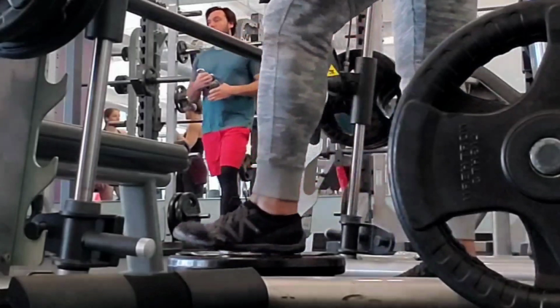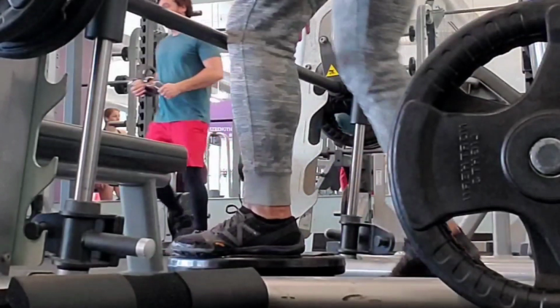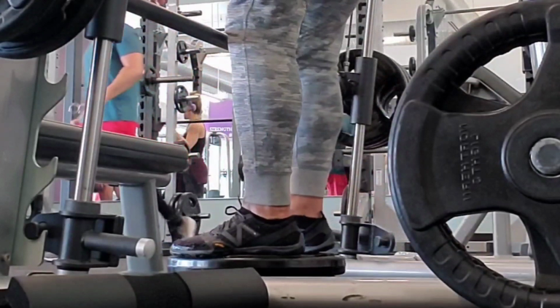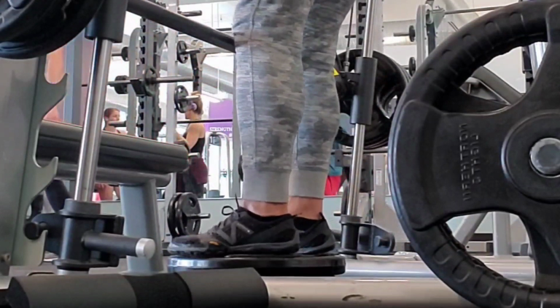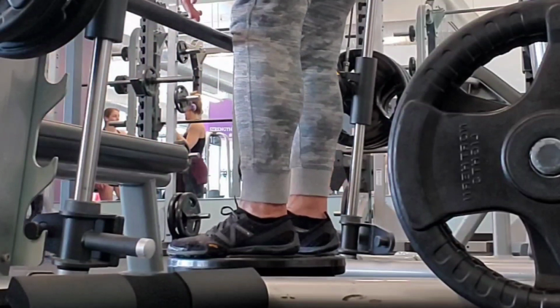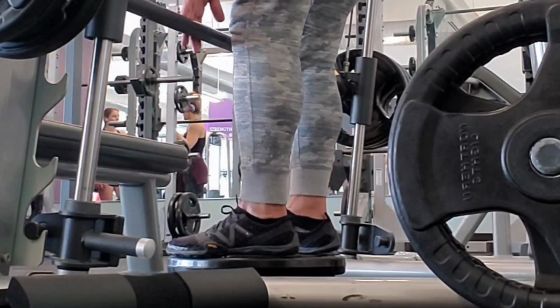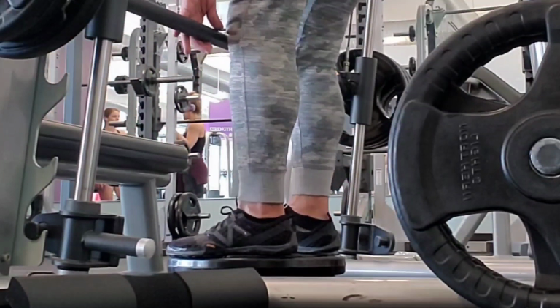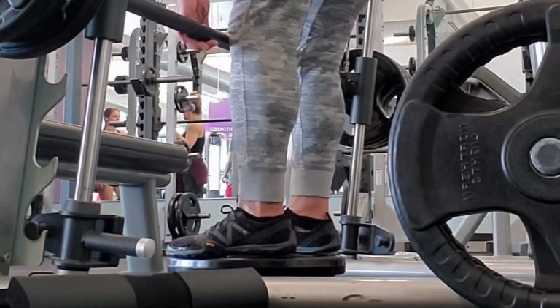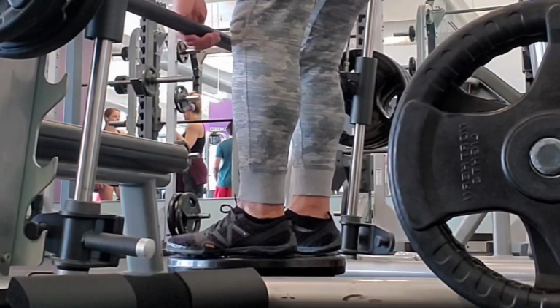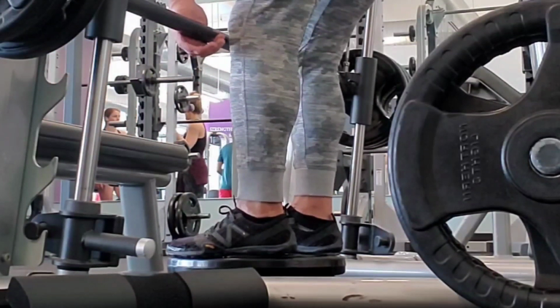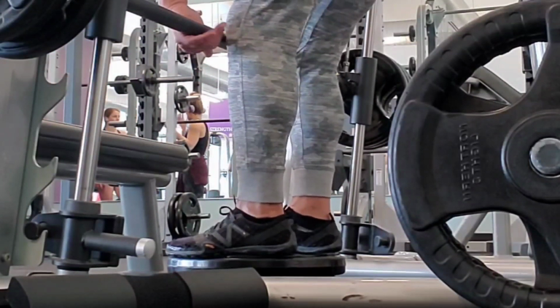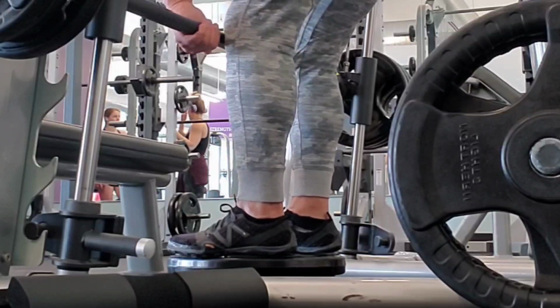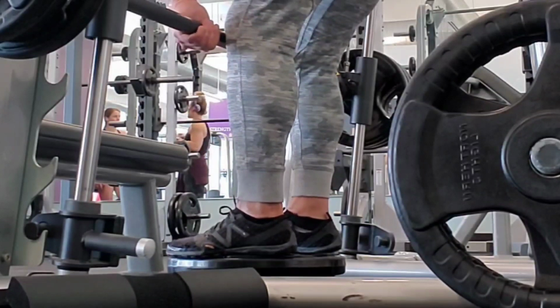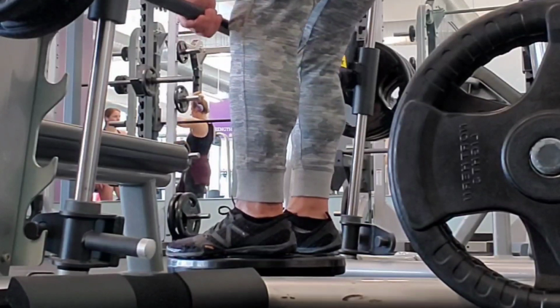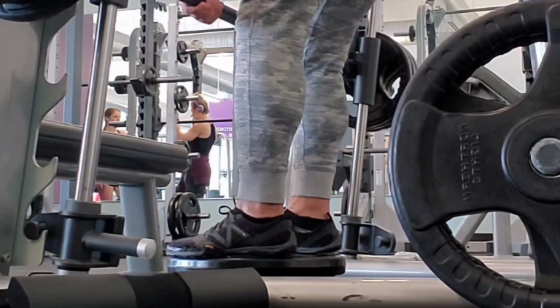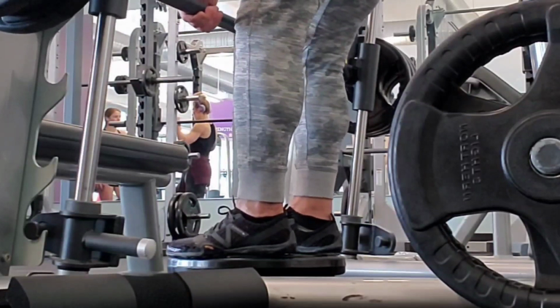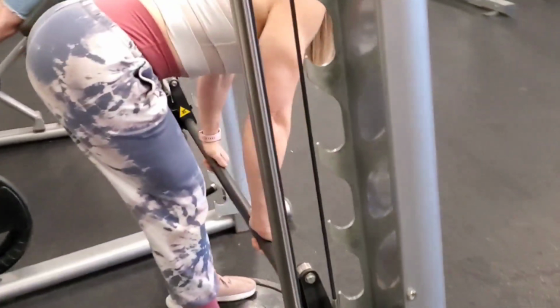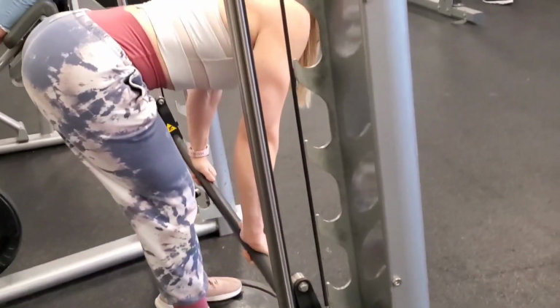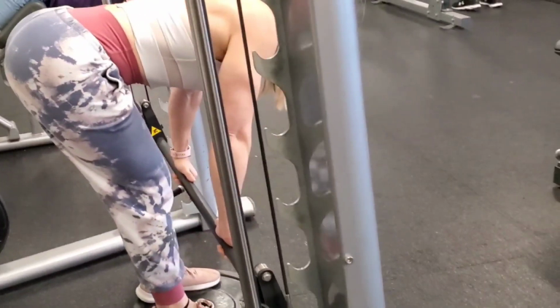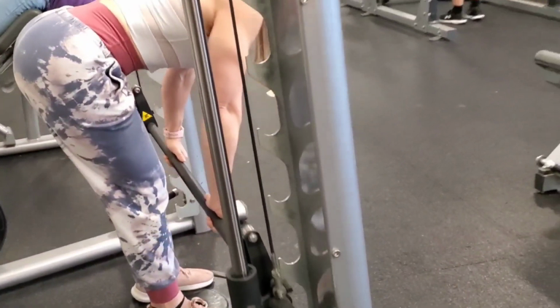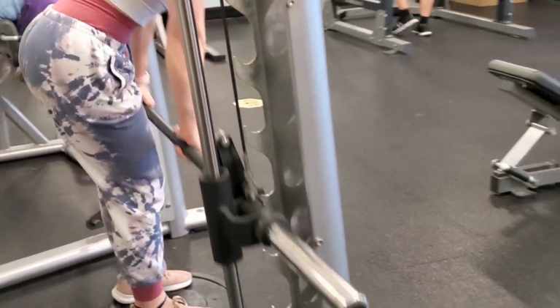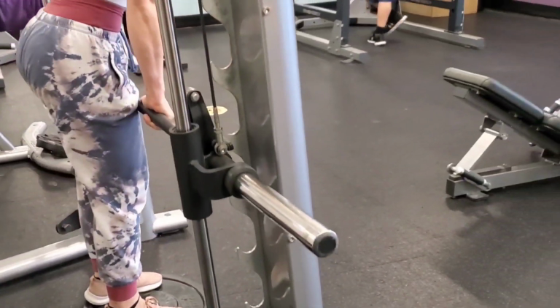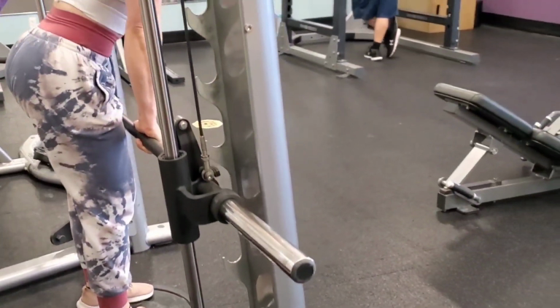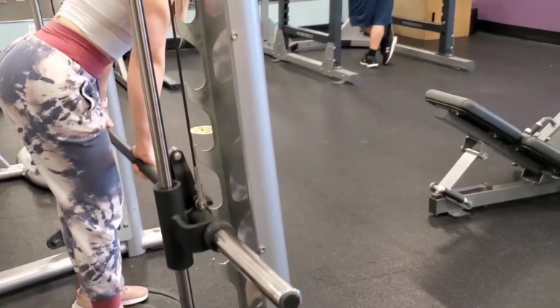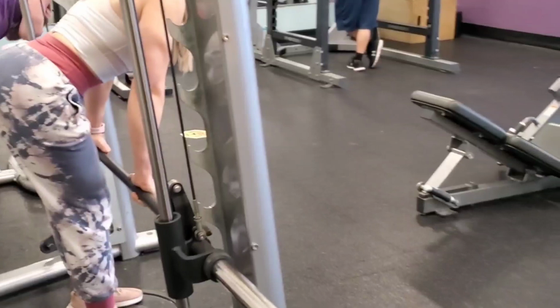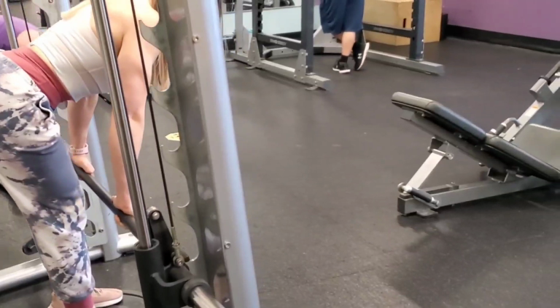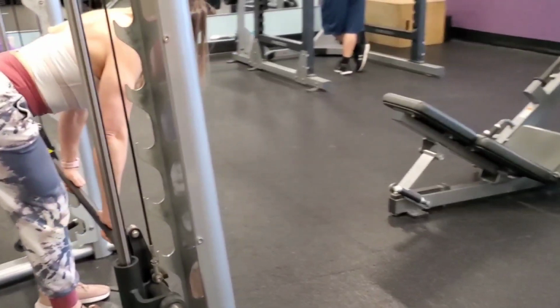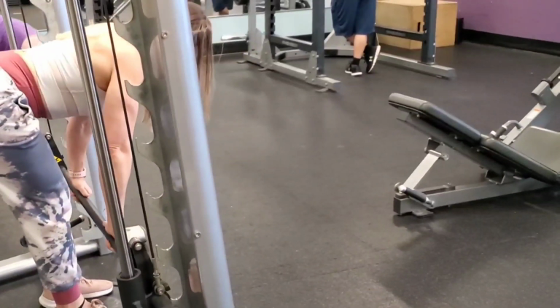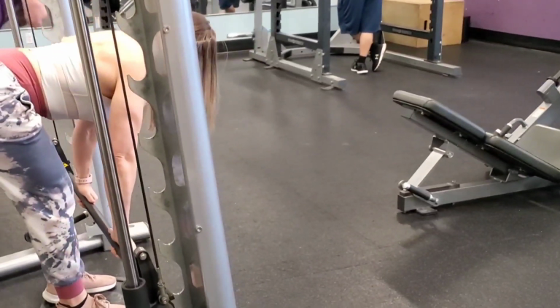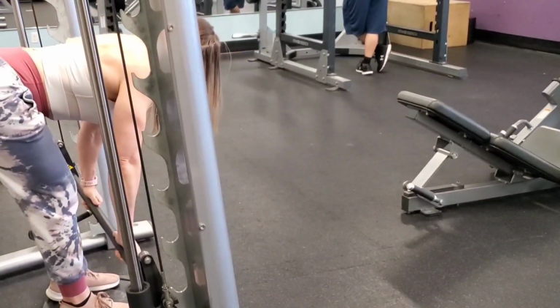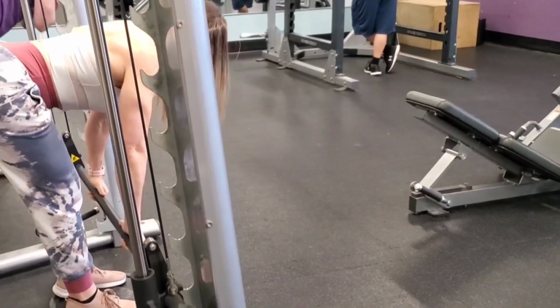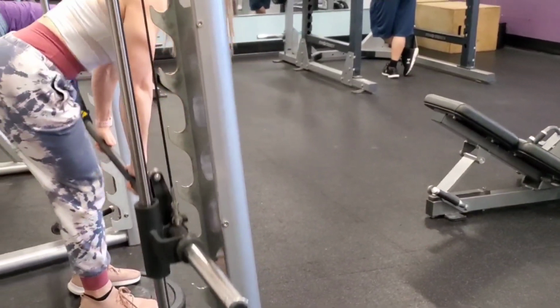Hello everybody, Coach Troy here, and we're back with a forgotten movement pattern called the stiff-legged deadlift on the Smith machine — it can also be done using a barbell. We're doing it with a deficit here. This is Coach Jasmine.